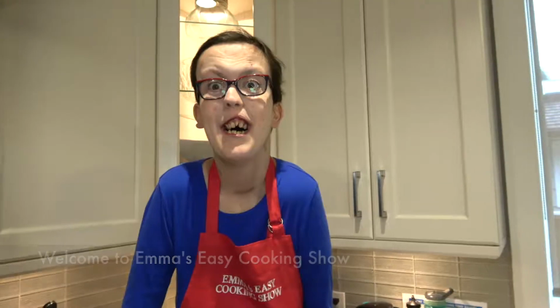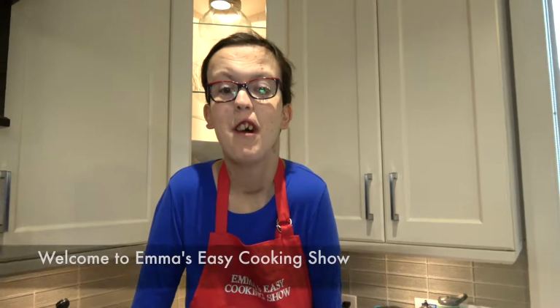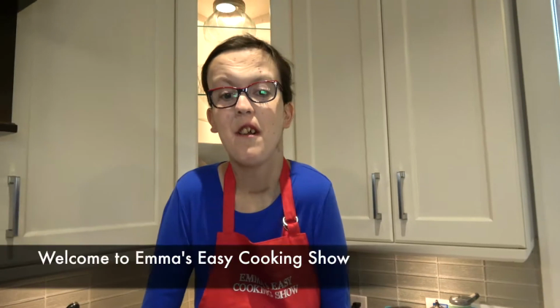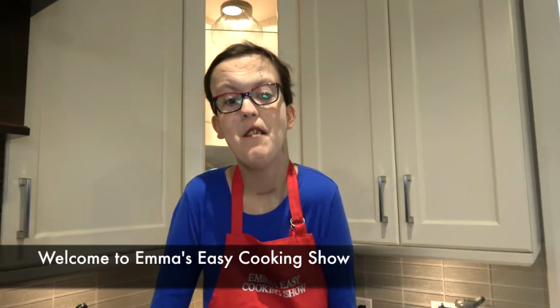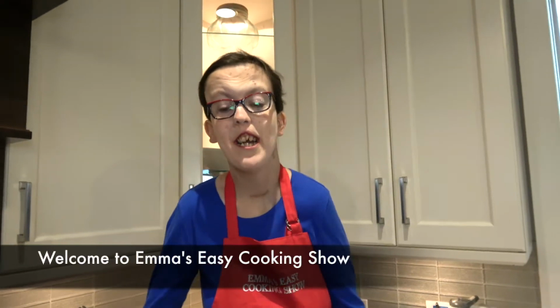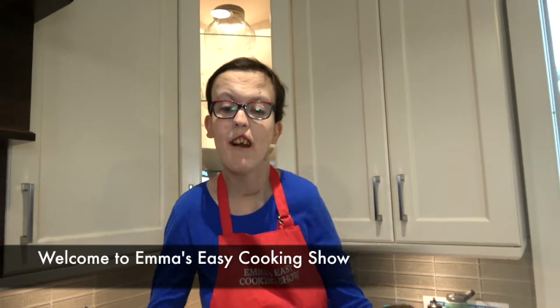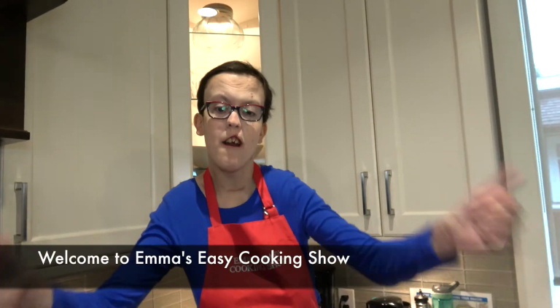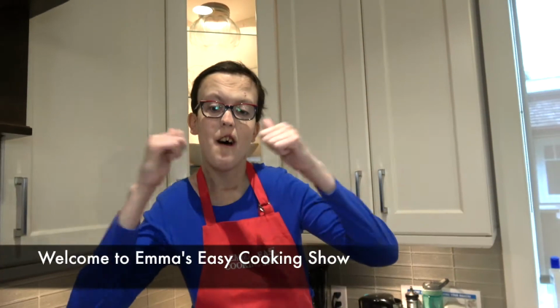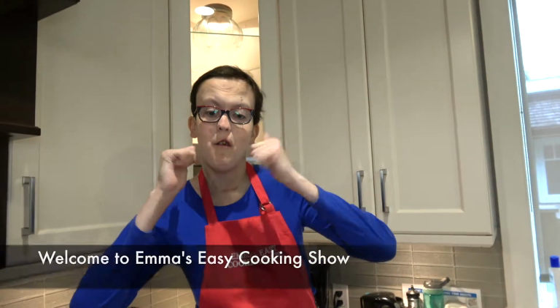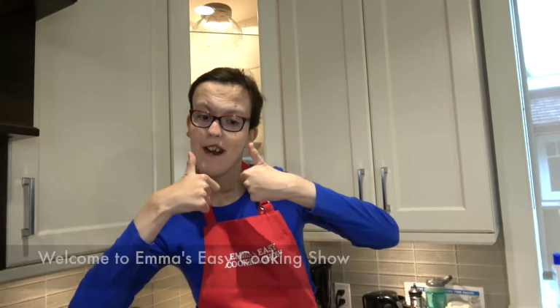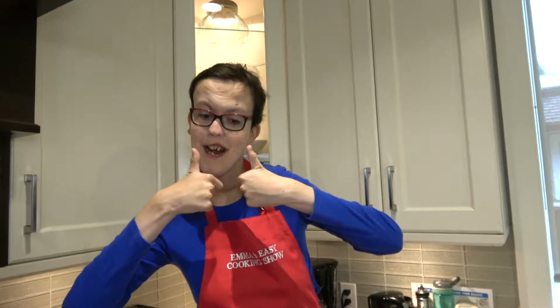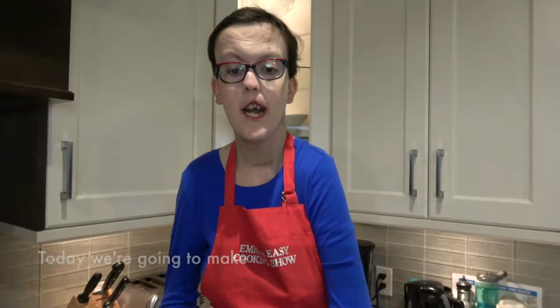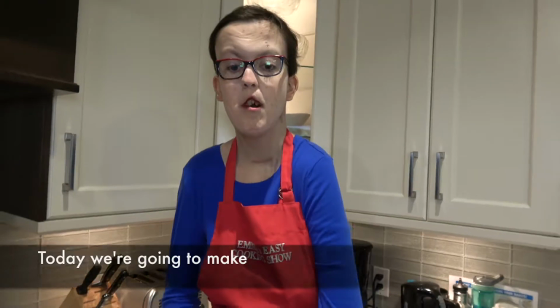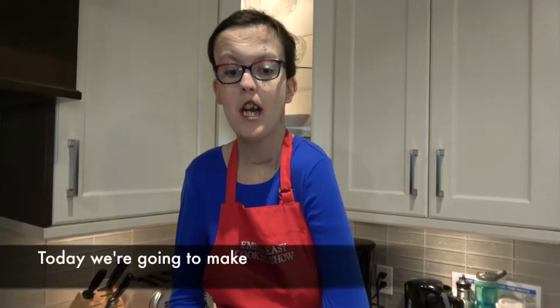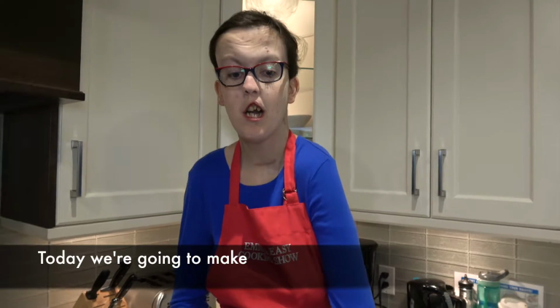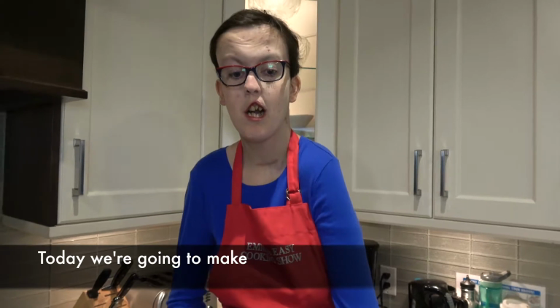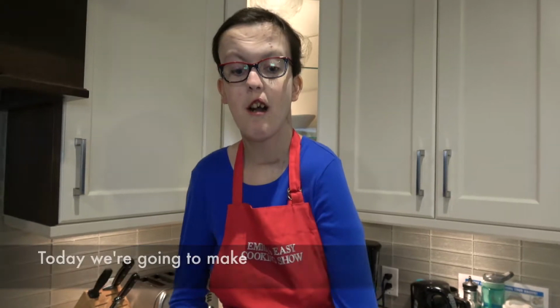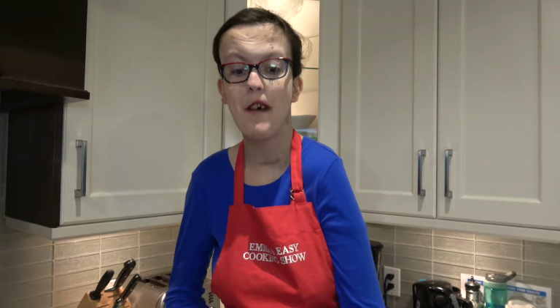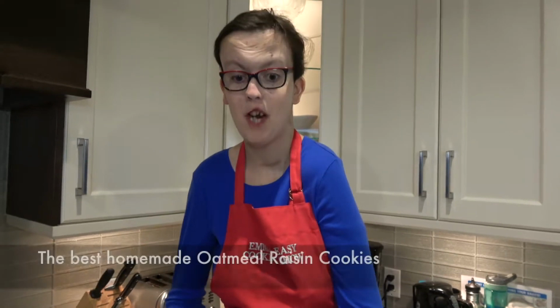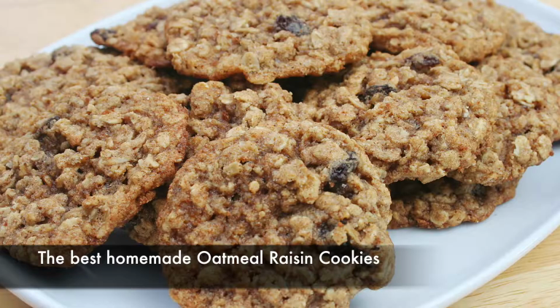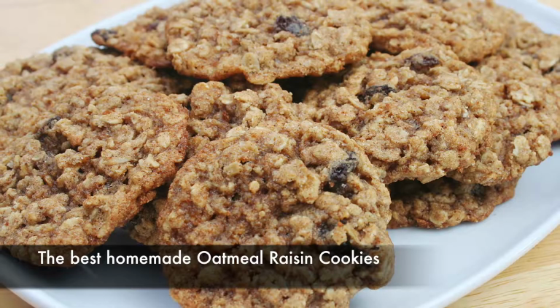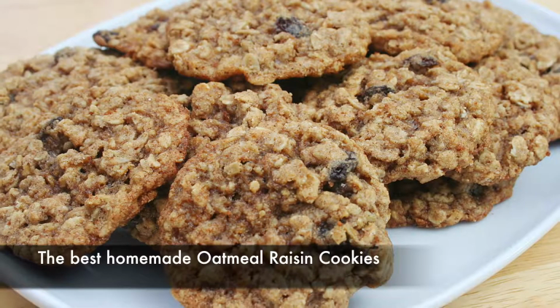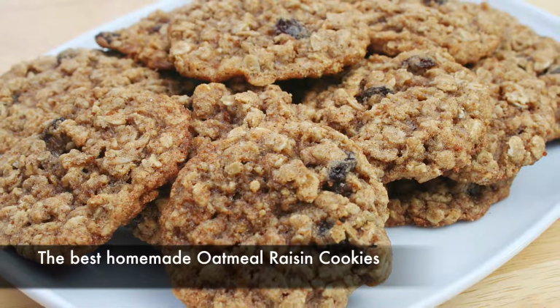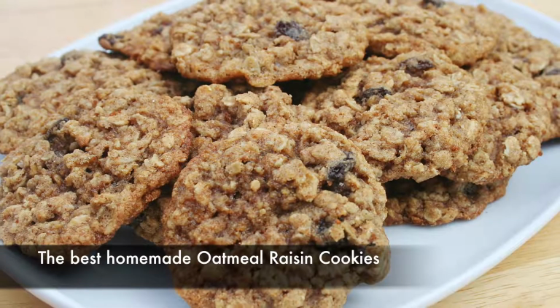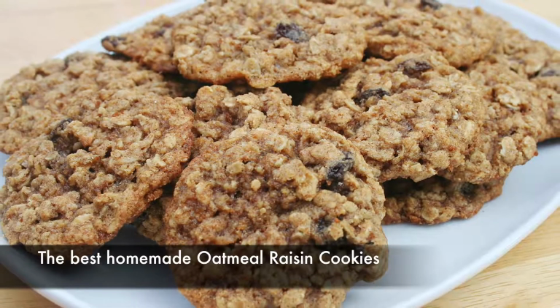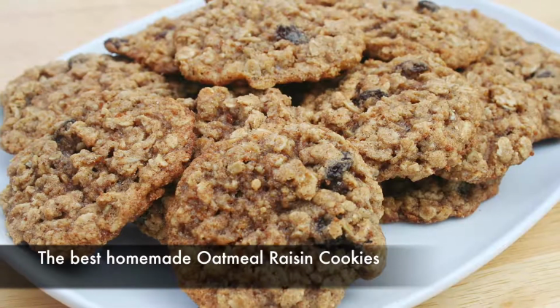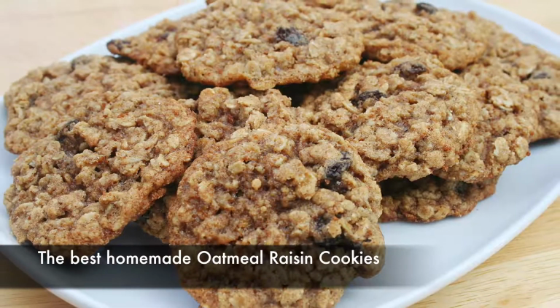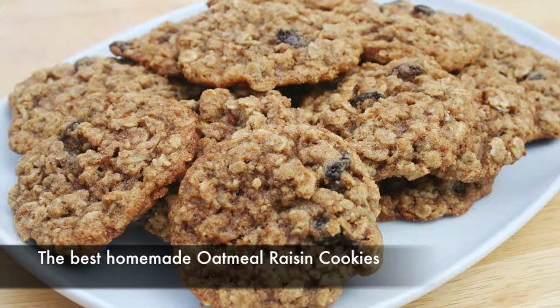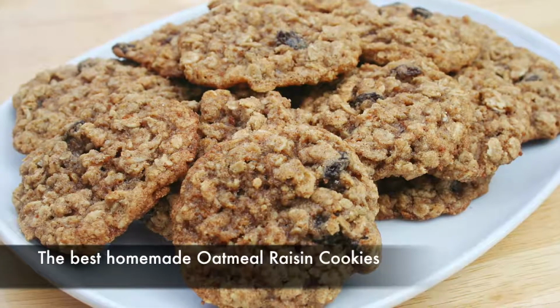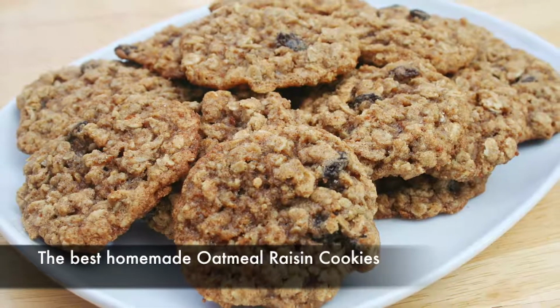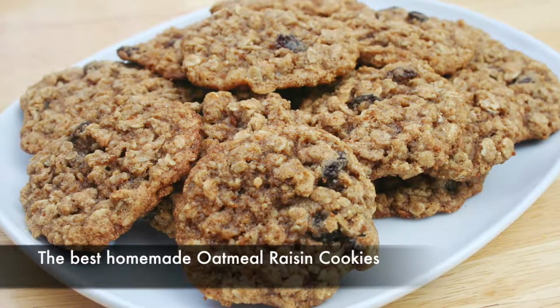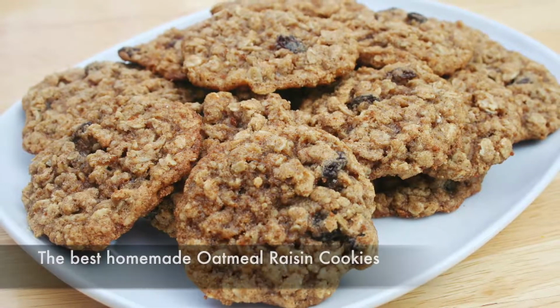Welcome to Emma's Dishy Cookies Show. Today we're going to make the best homemade oatmeal raisin cookies.